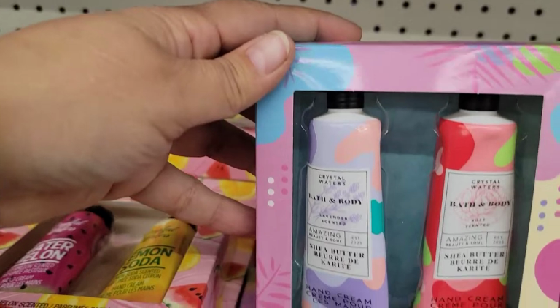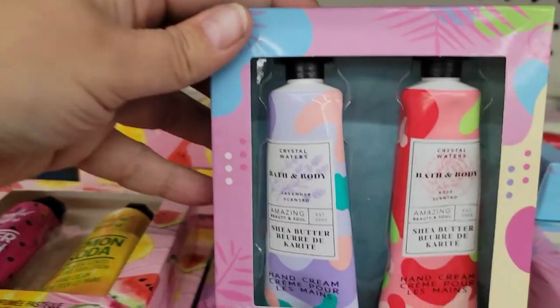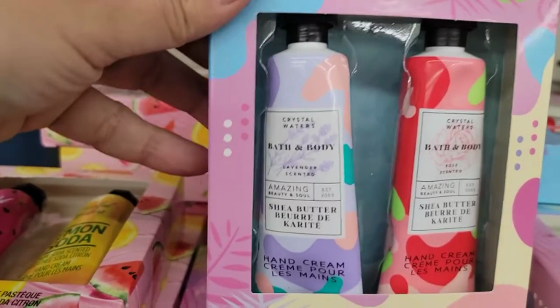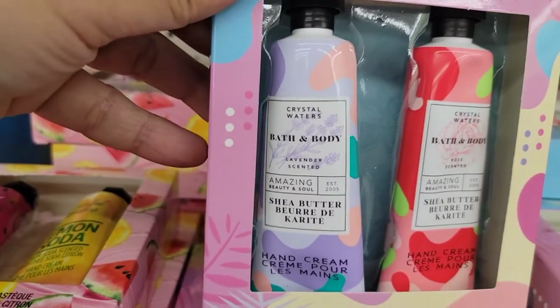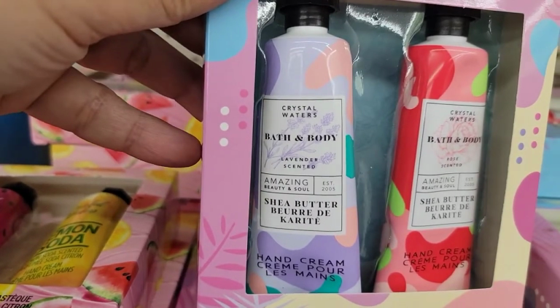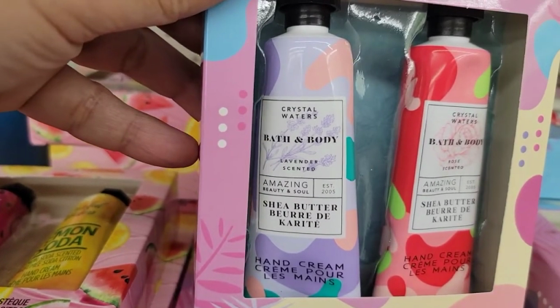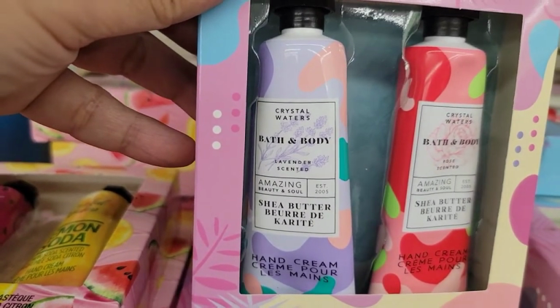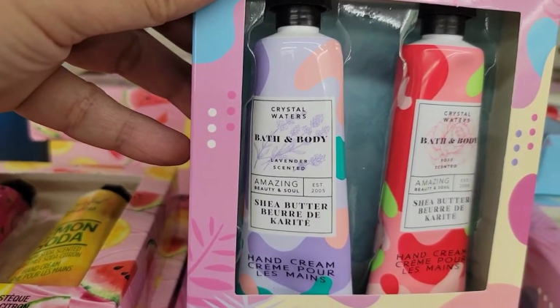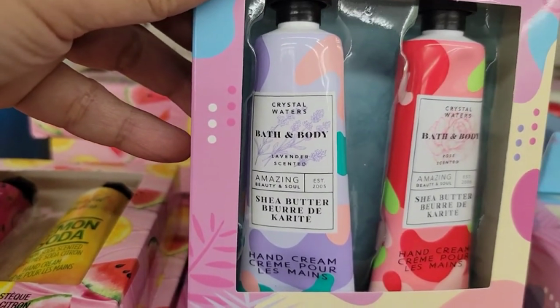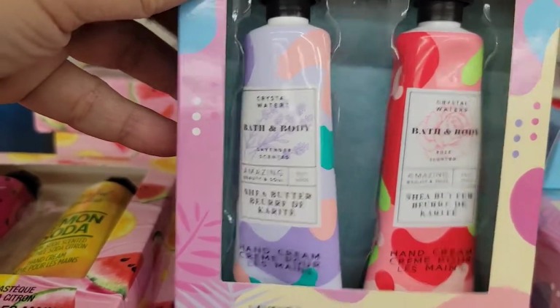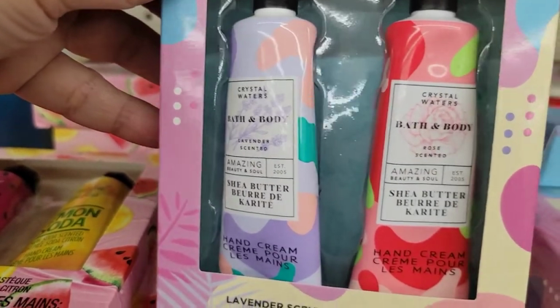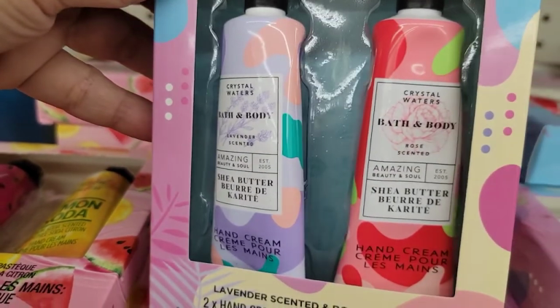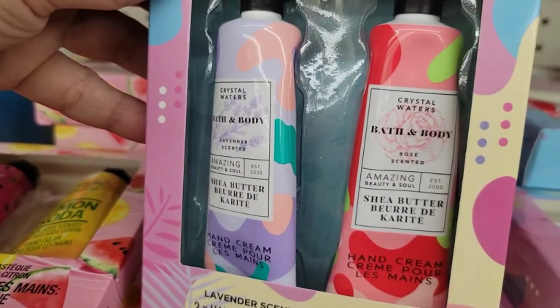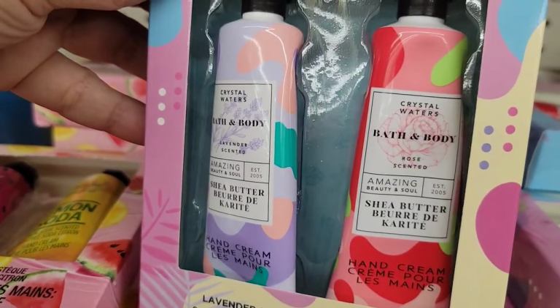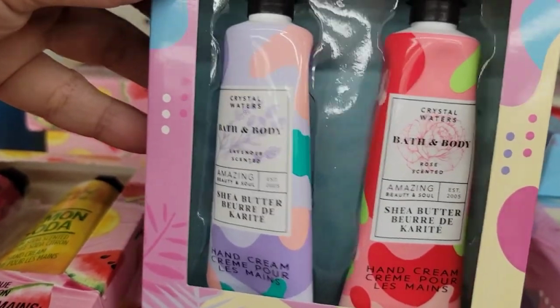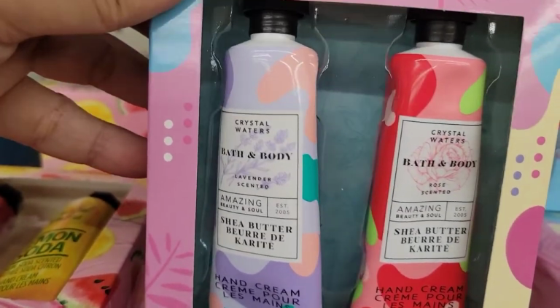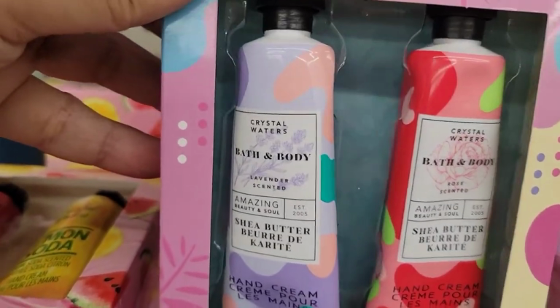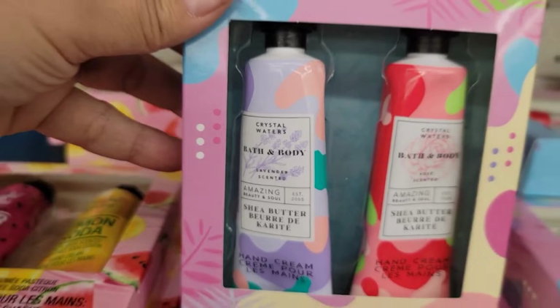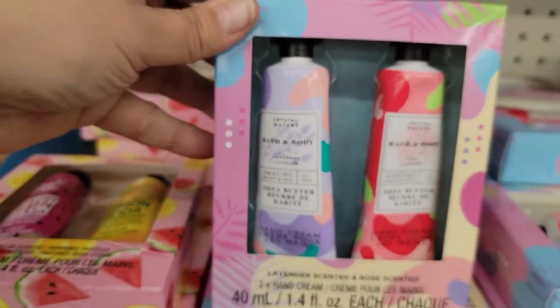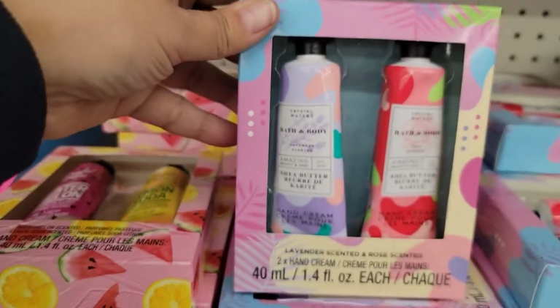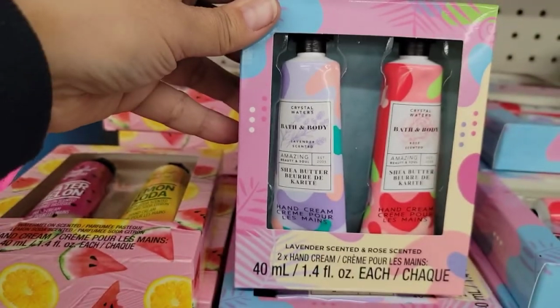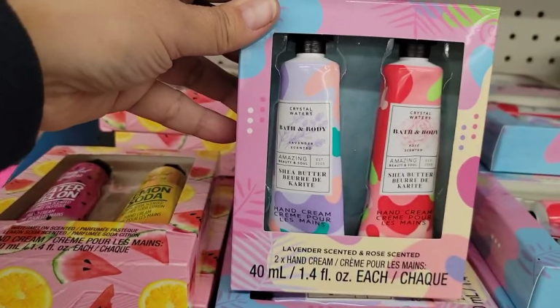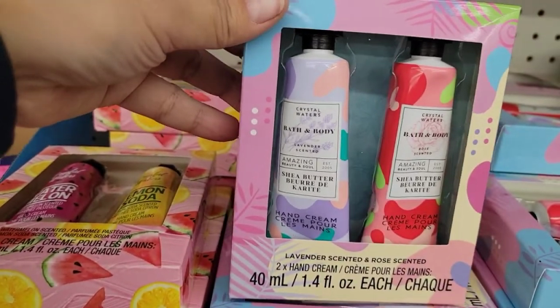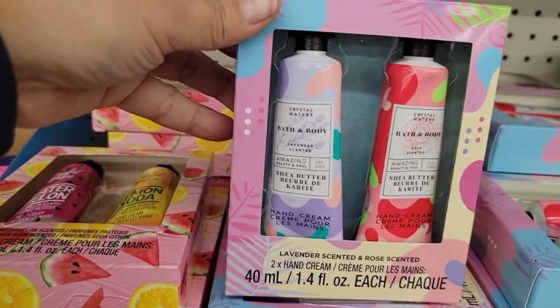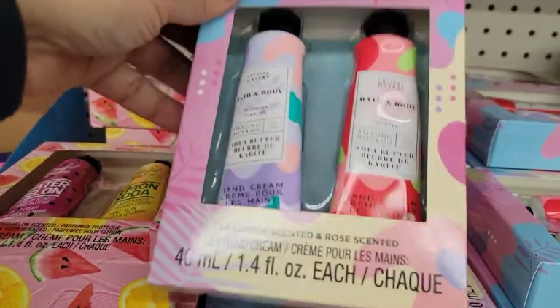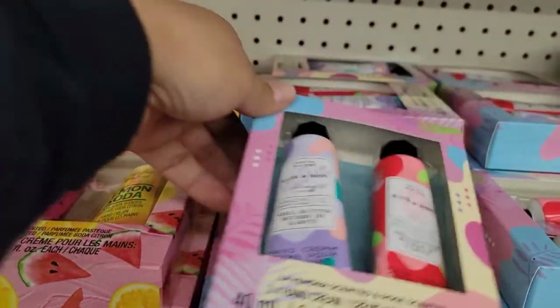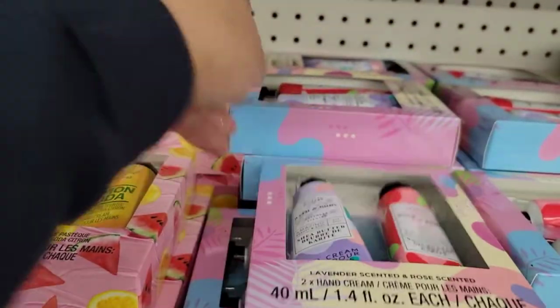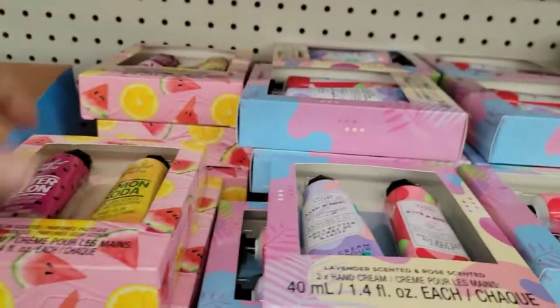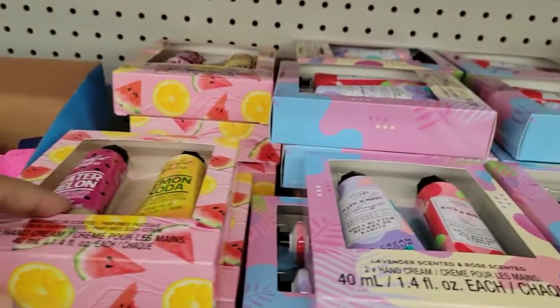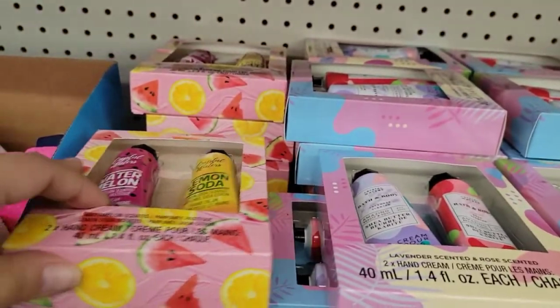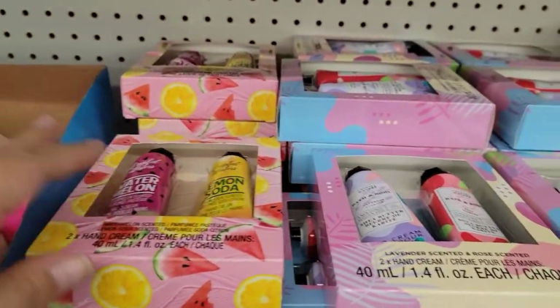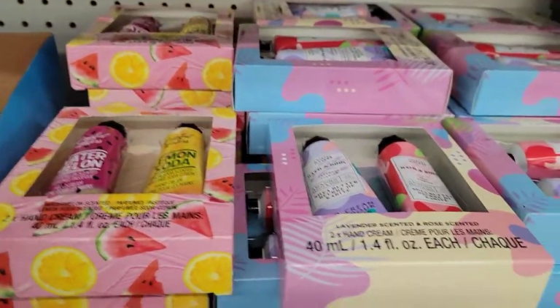They've got this new Crystal Waters lavender scented and rose scented hand creams — cute little stocking stuffers there.